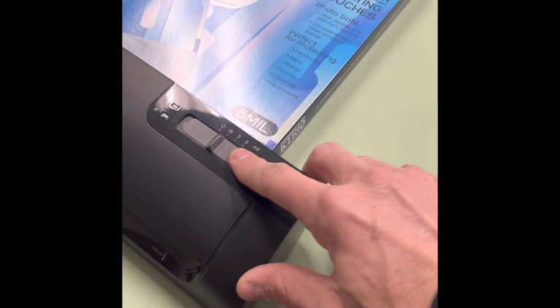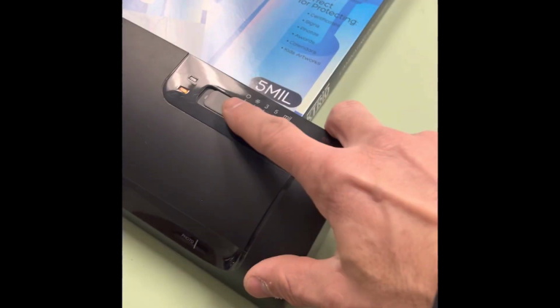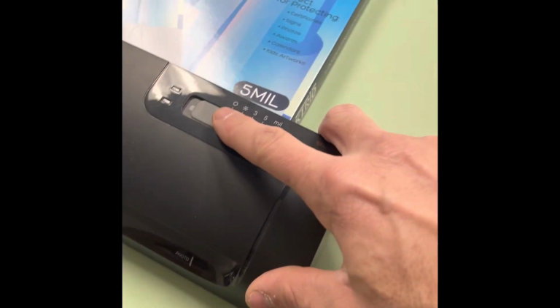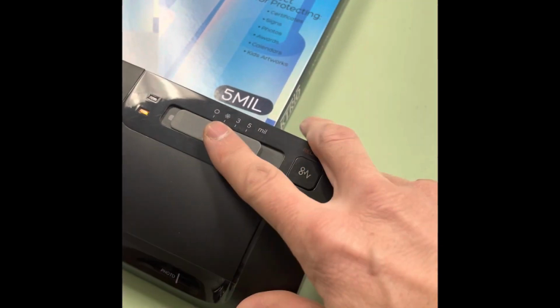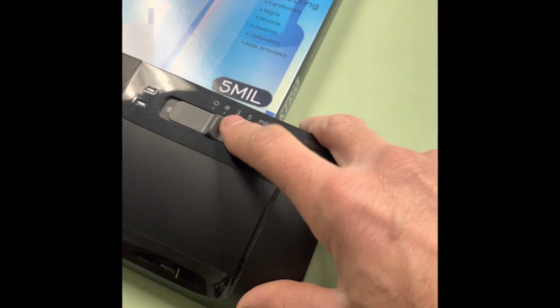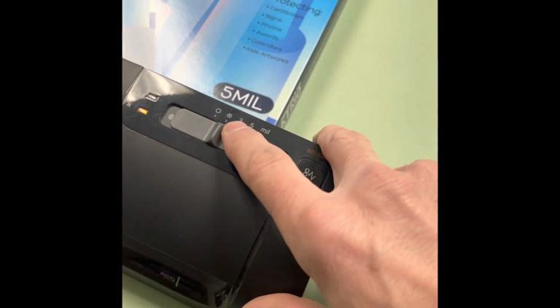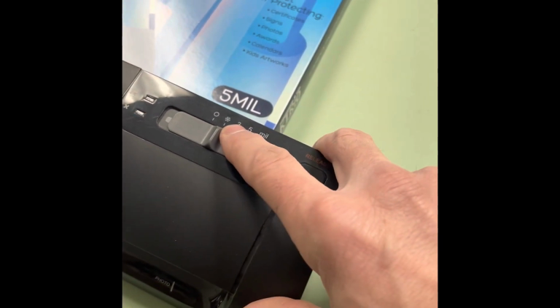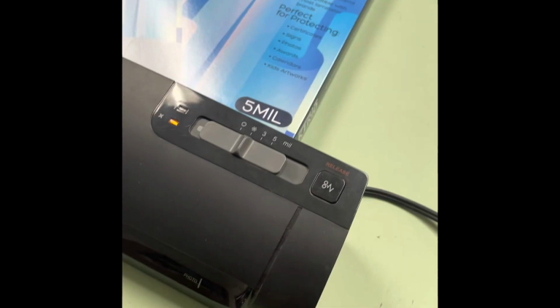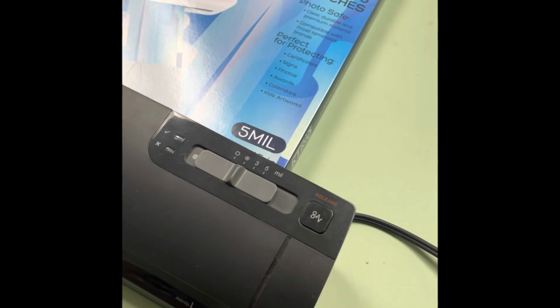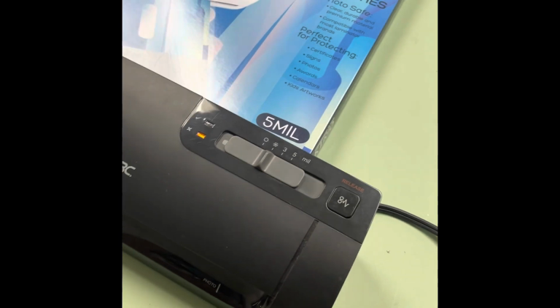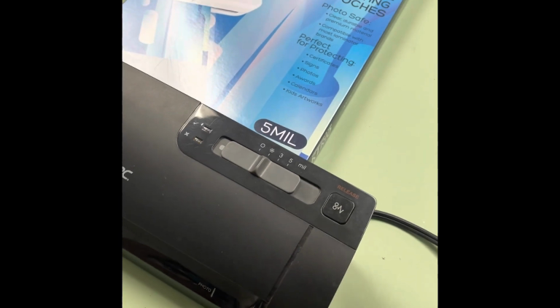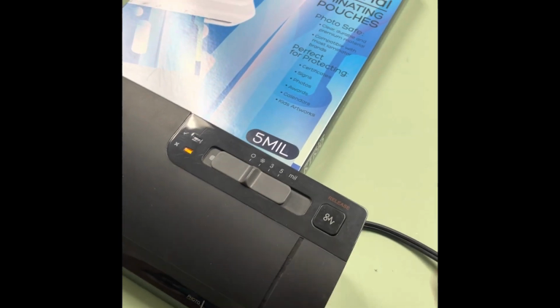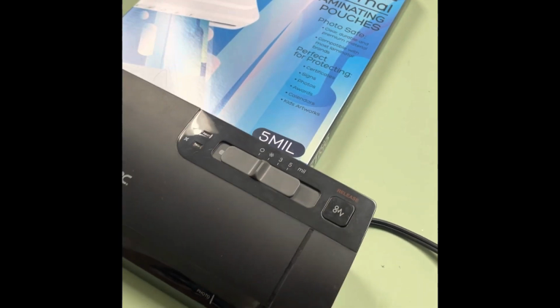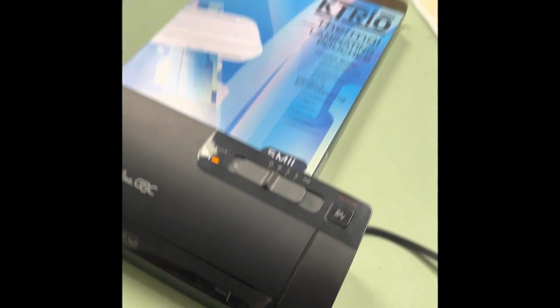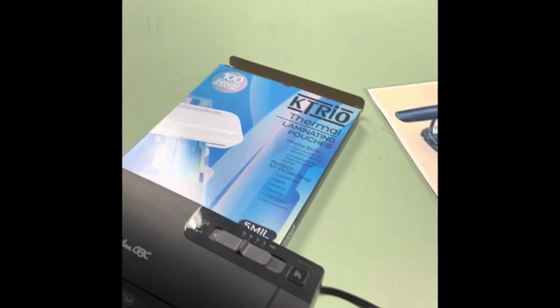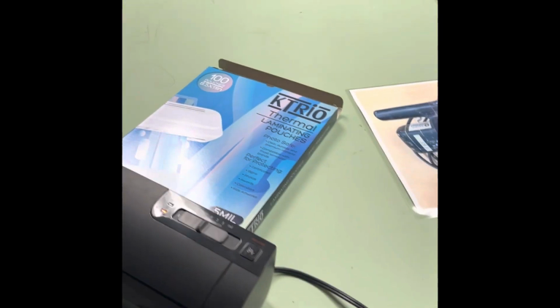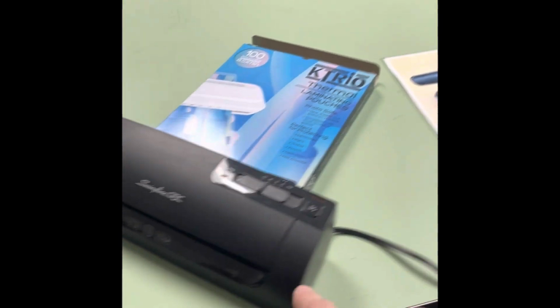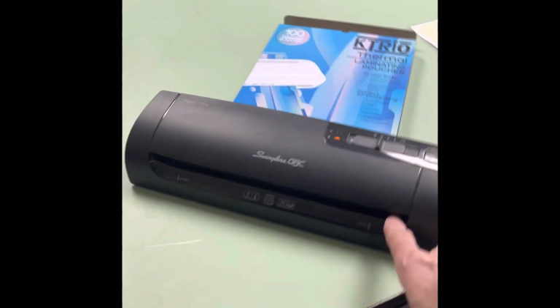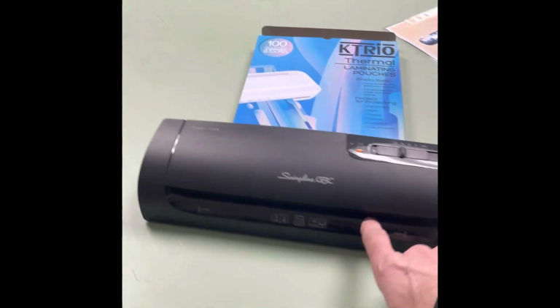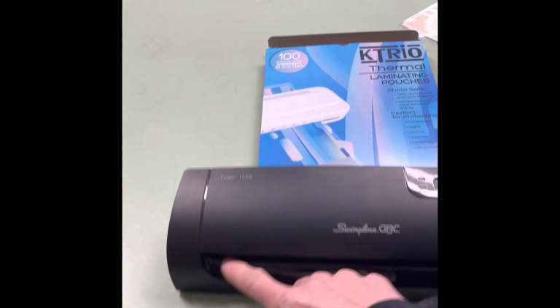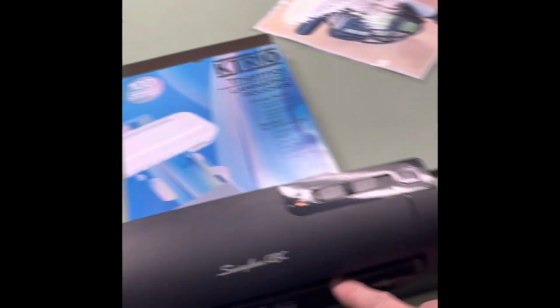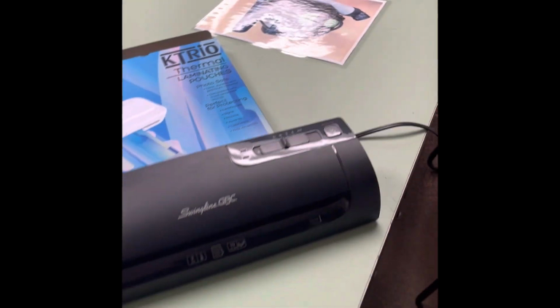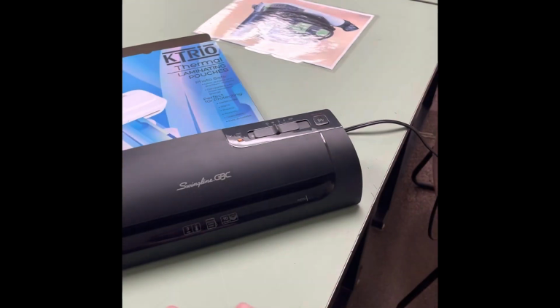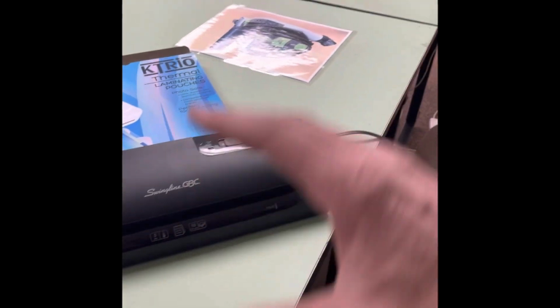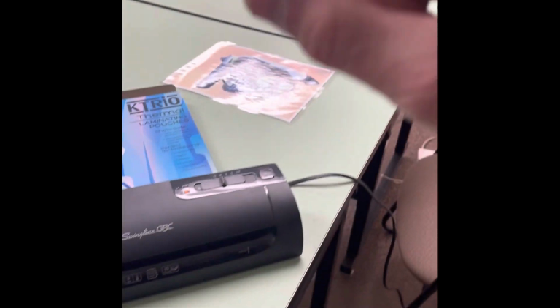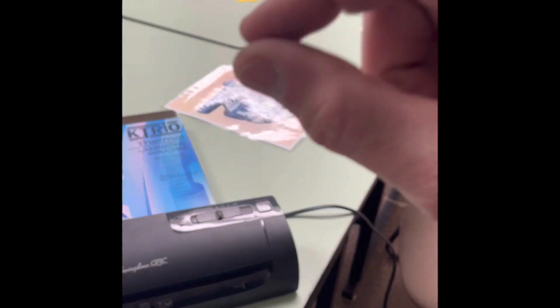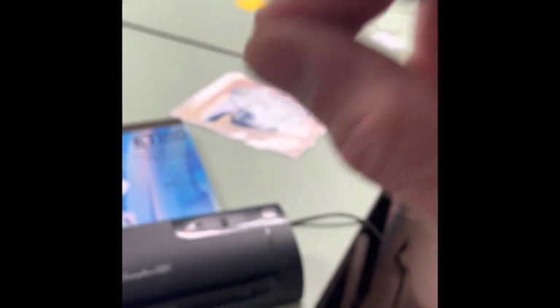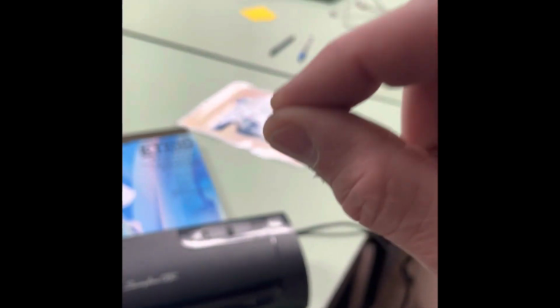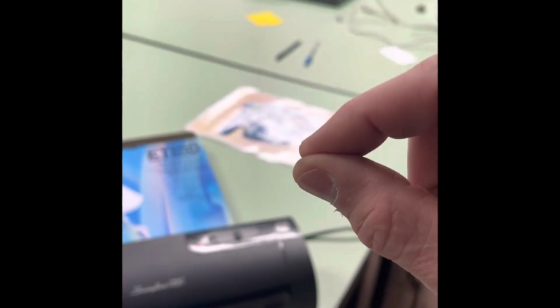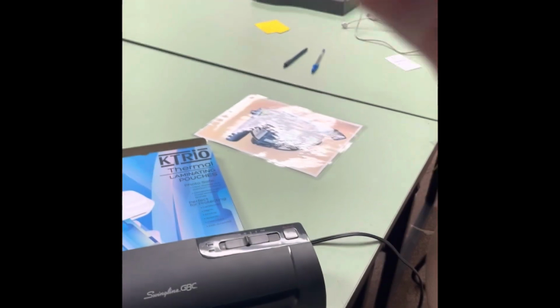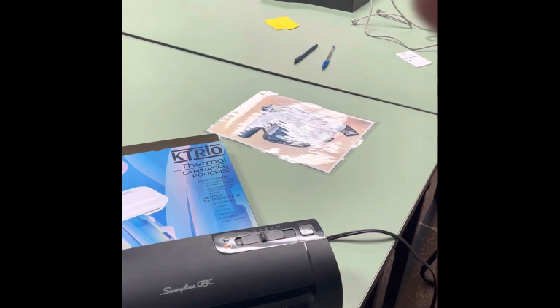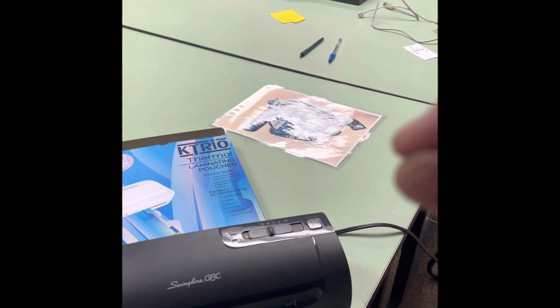Putting this on cool — the snowflake — before I unplug it. The reason we do that is there are a set of rollers in here, and if you just shut it off and let it sit, it'll create a flat spot on the roller and the laminator won't work.